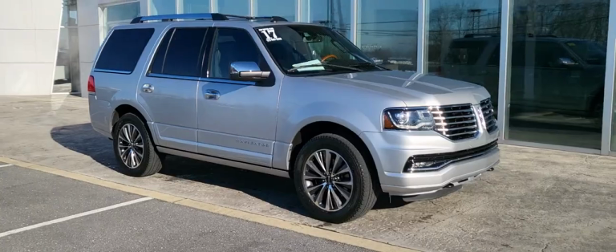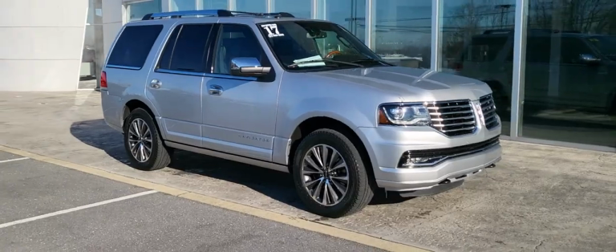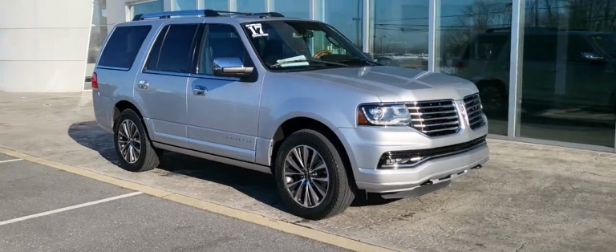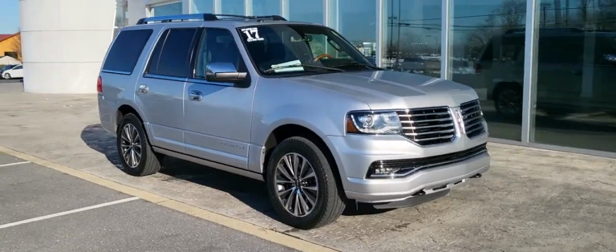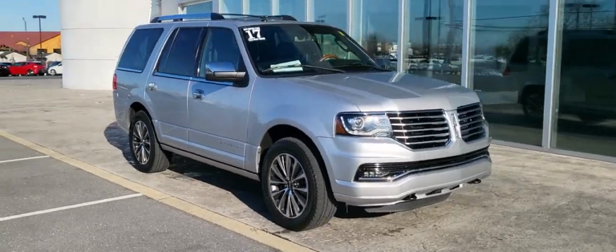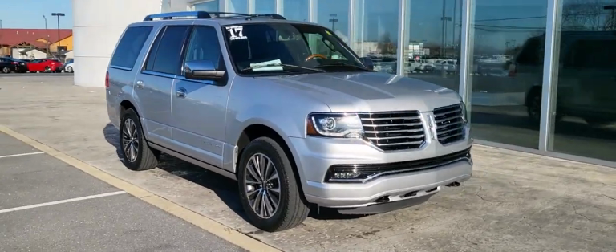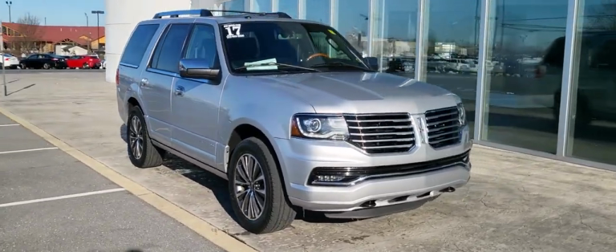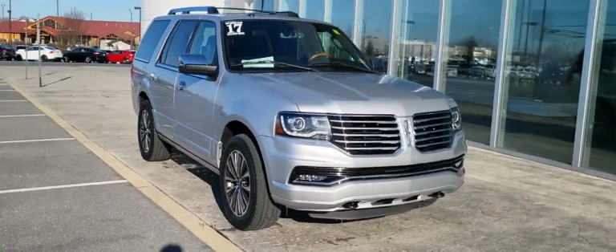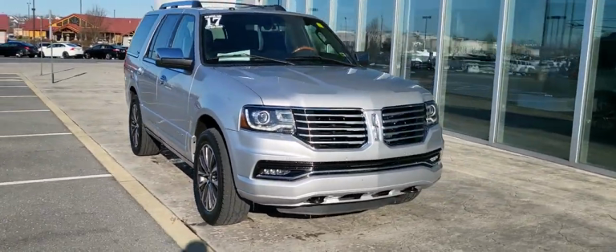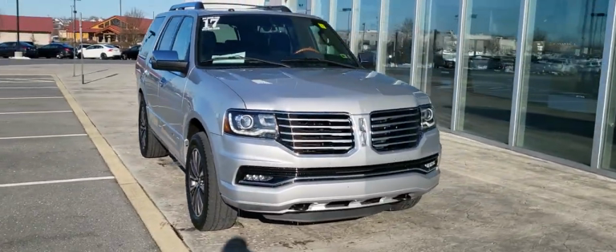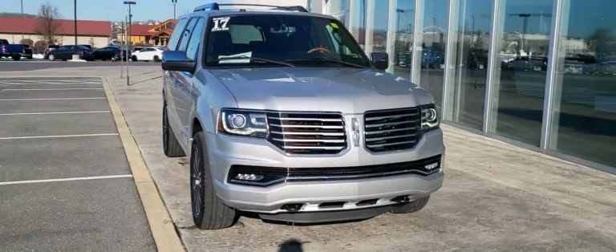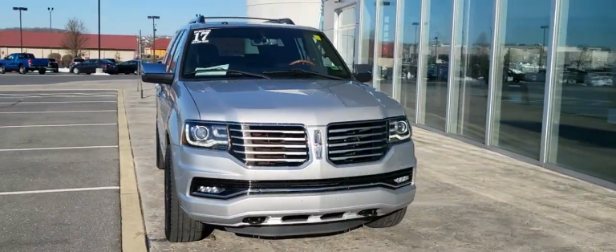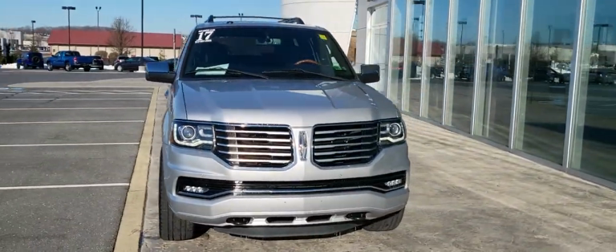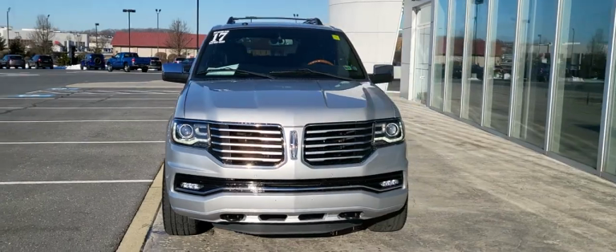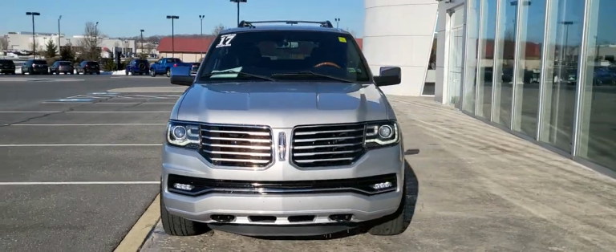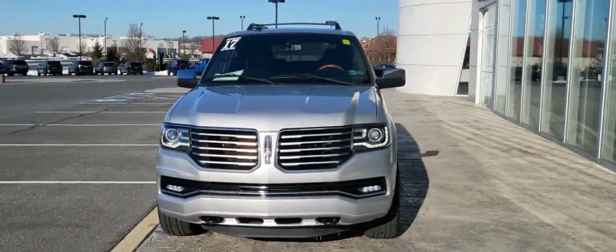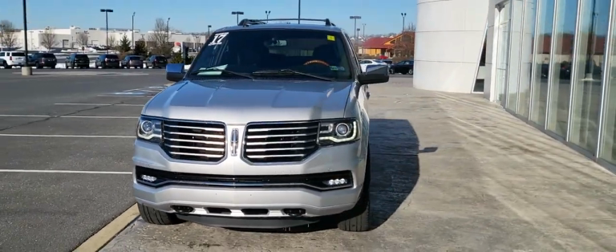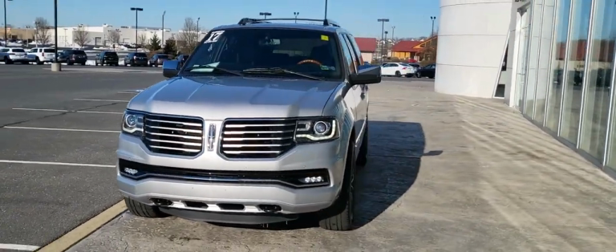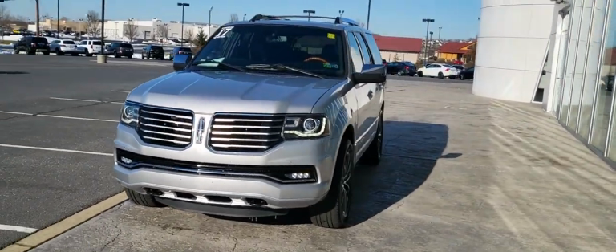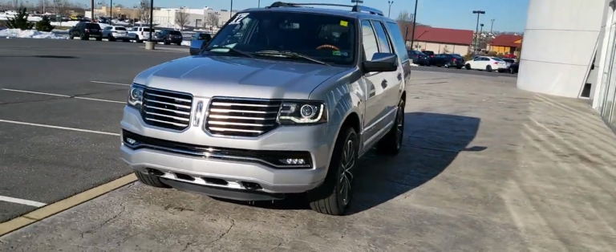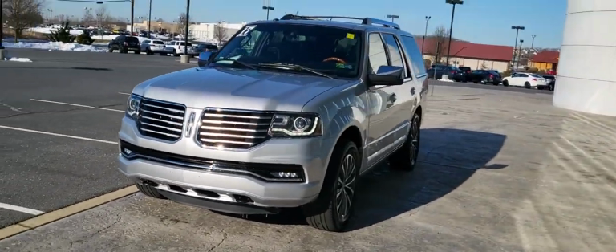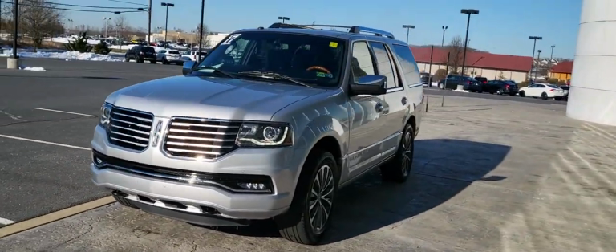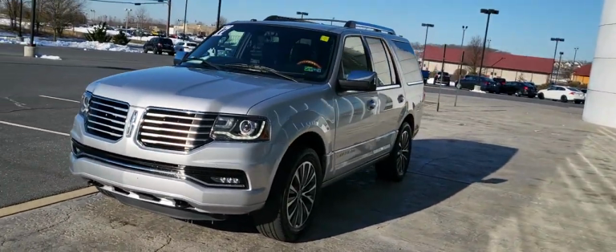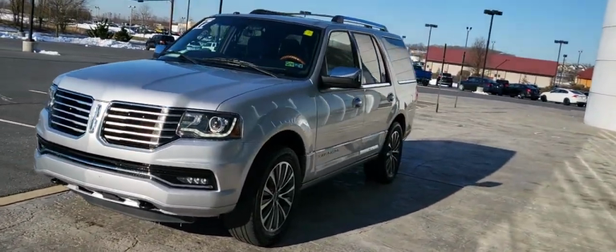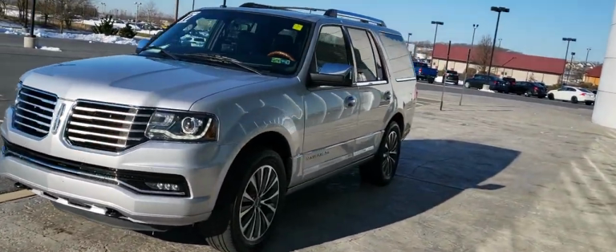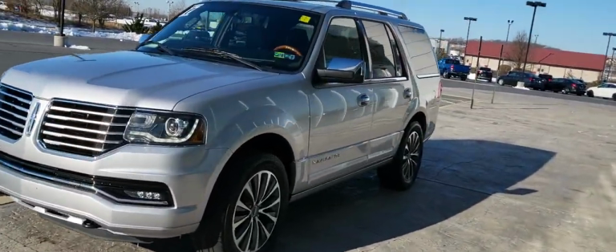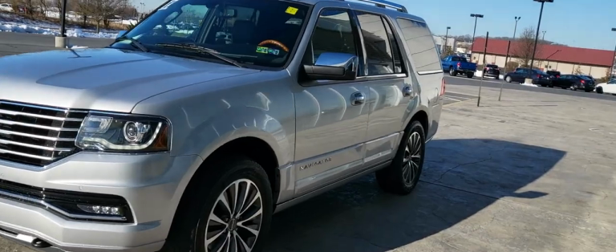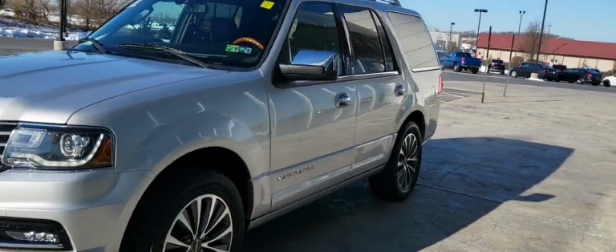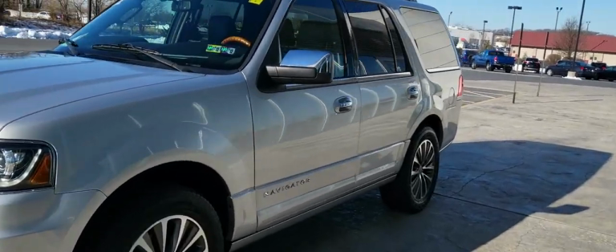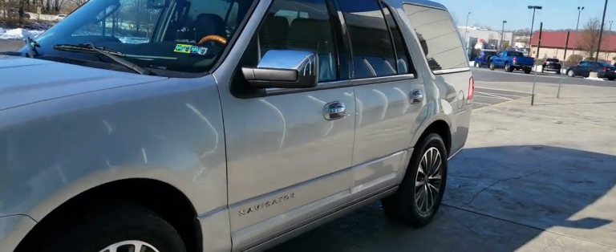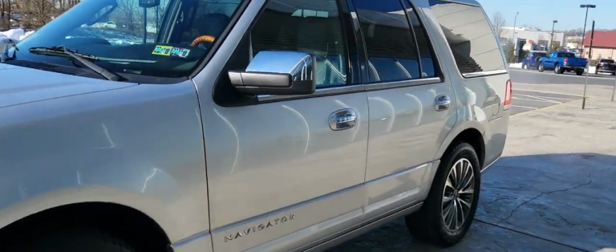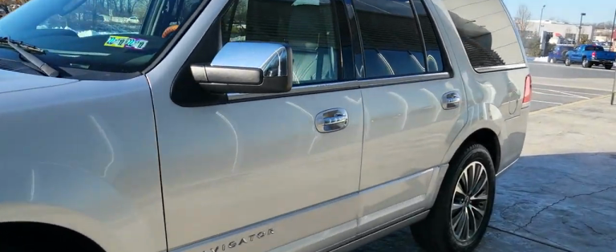You're gonna love the 2017 Lincoln Navigator. This vehicle still has fewer than 80,000 miles on the clock, so it won't last long. Go big or go home — here's a full-size Navigator.